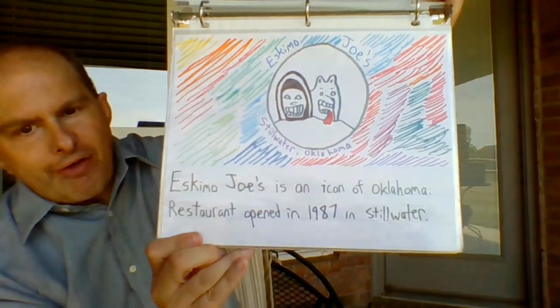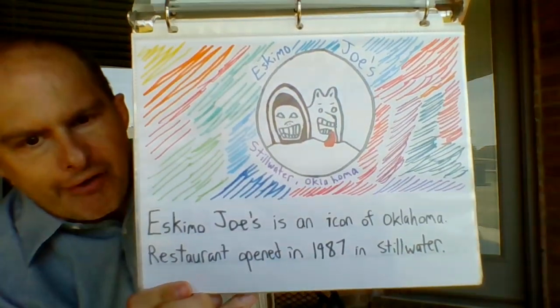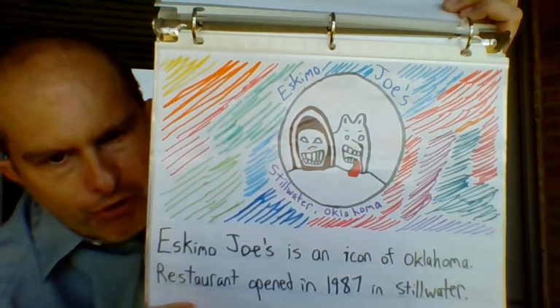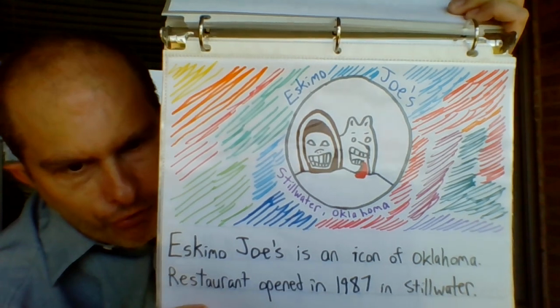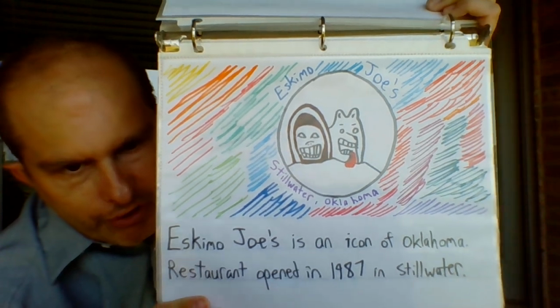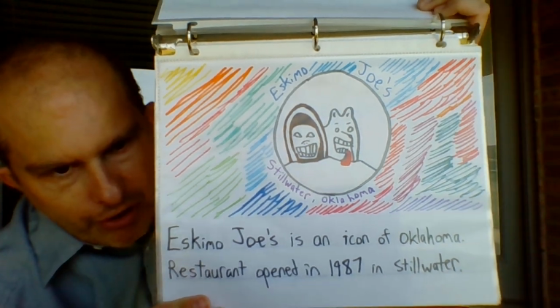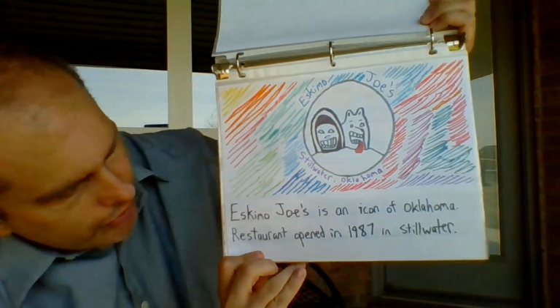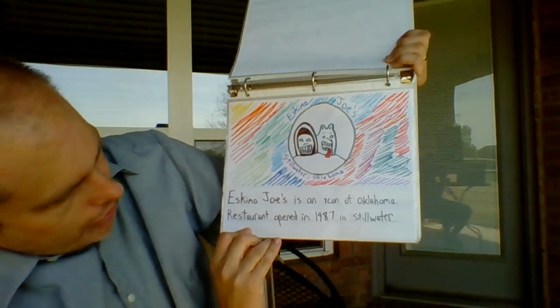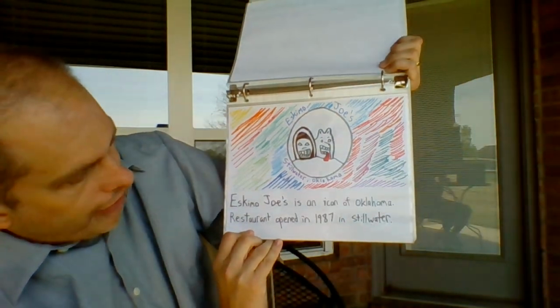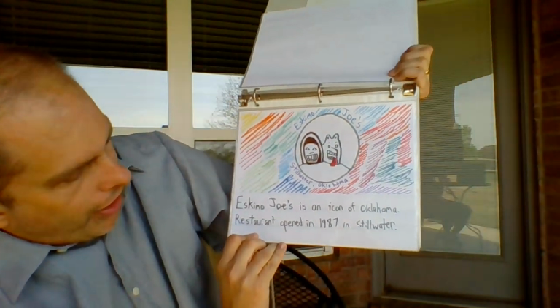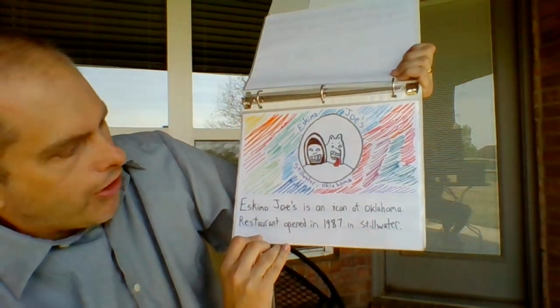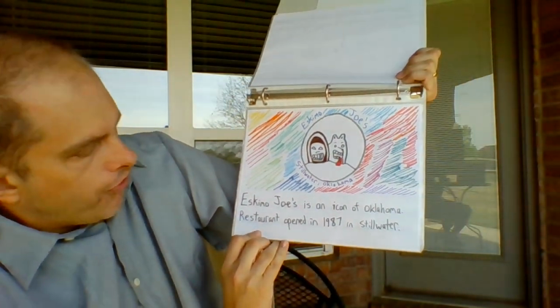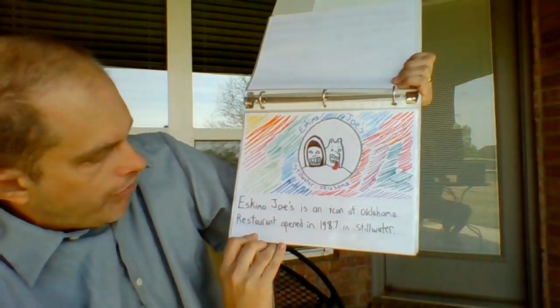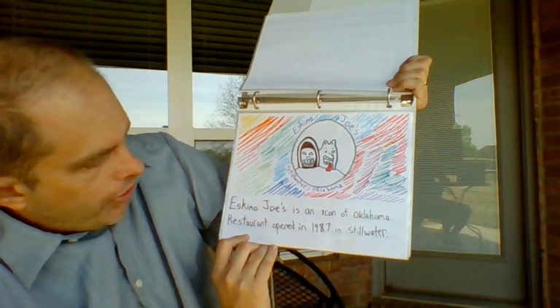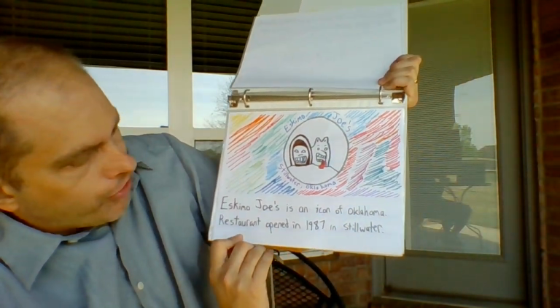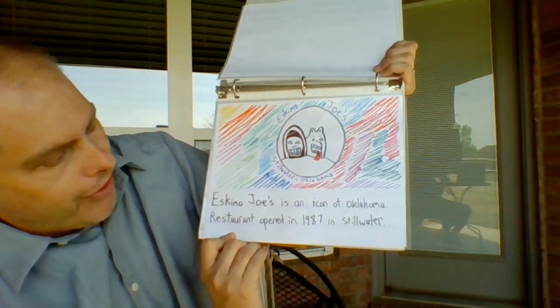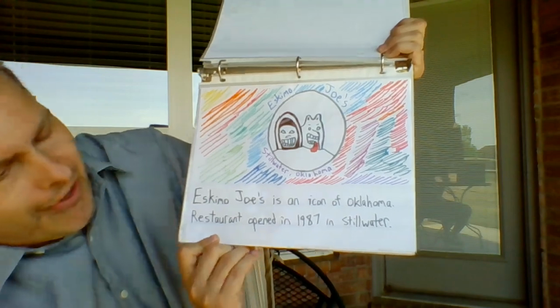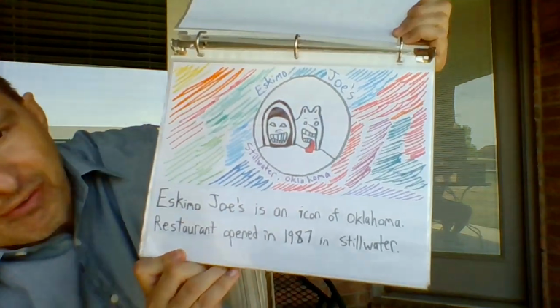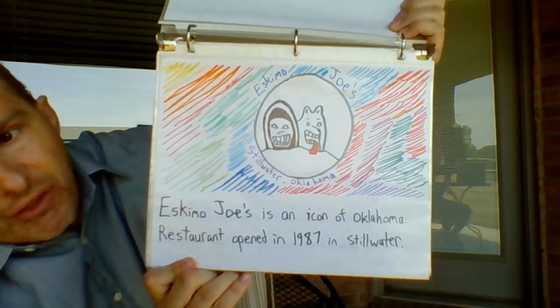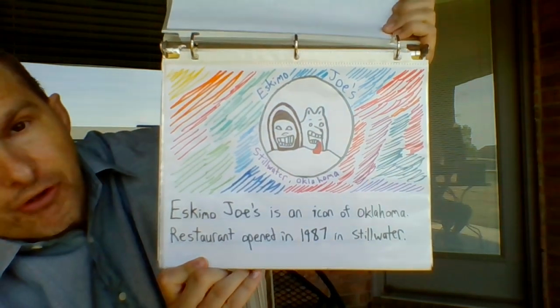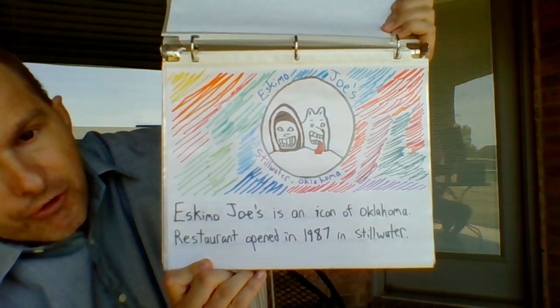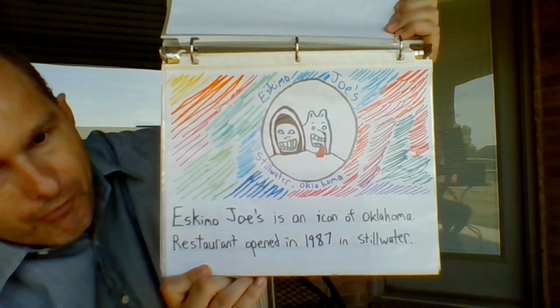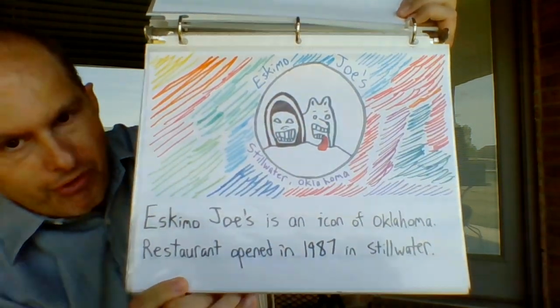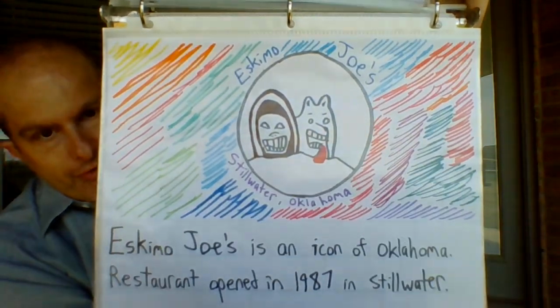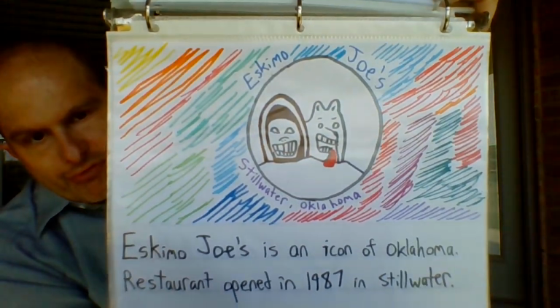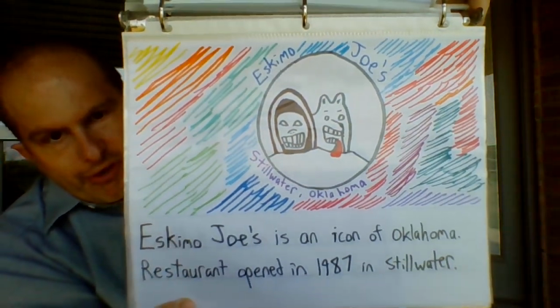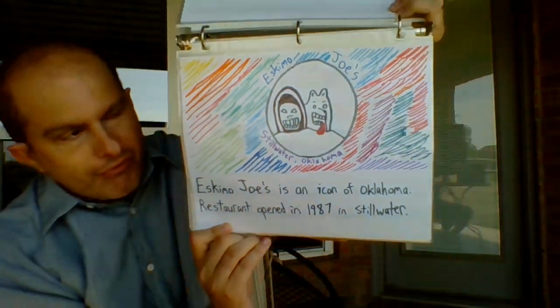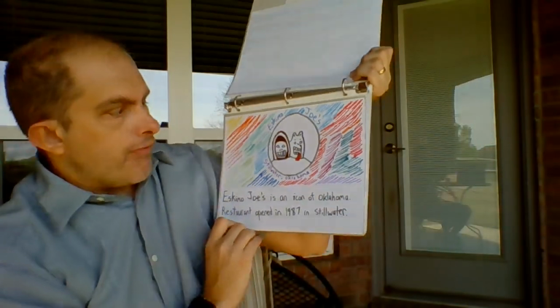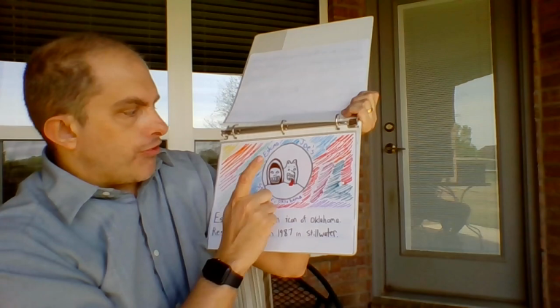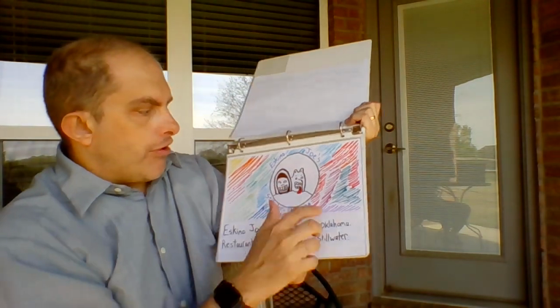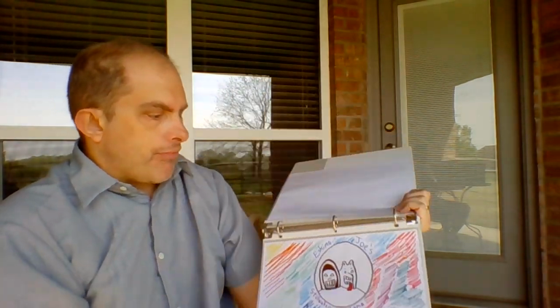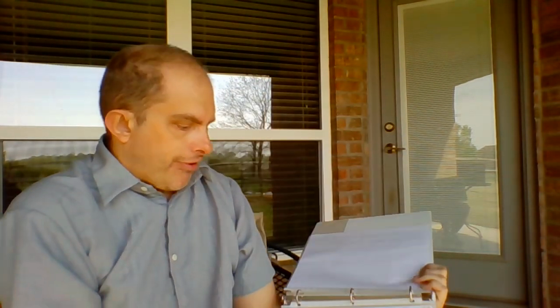E — Eskimo Joe's is an icon of Oklahoma. The restaurant opened in 1987 in Stillwater, Oklahoma. Again, not my best drawing of a dog, but that's okay.